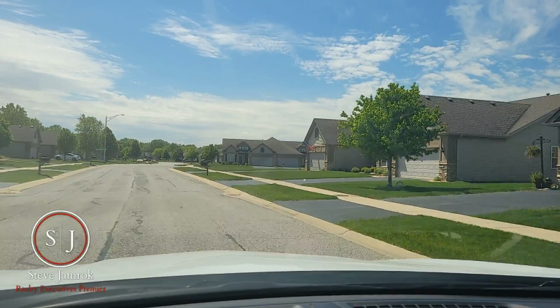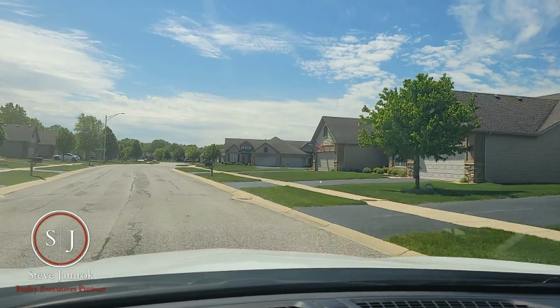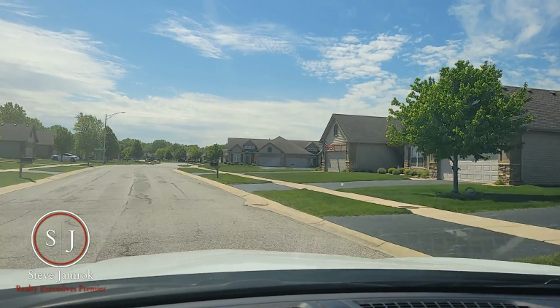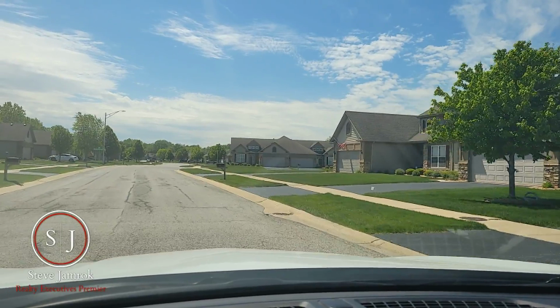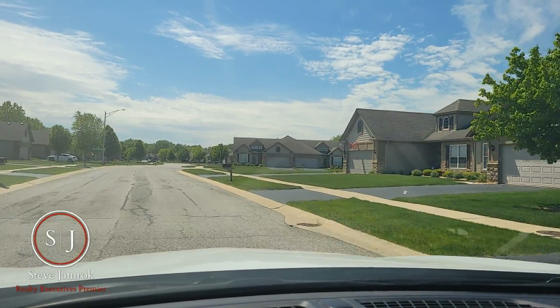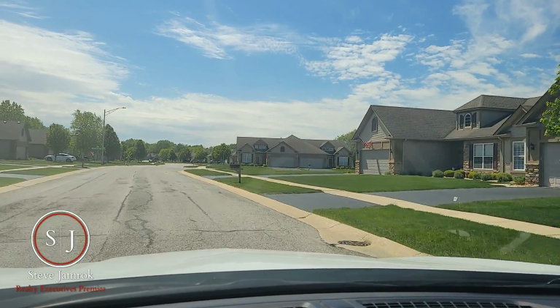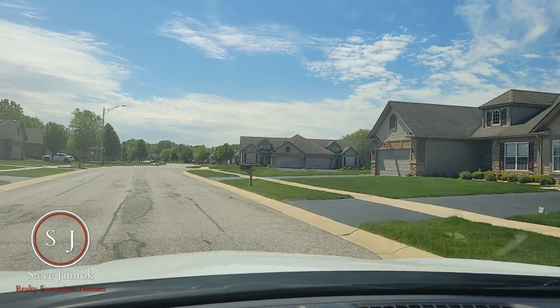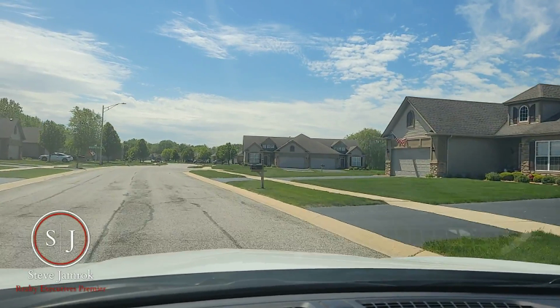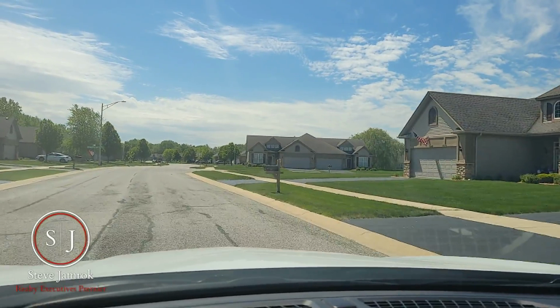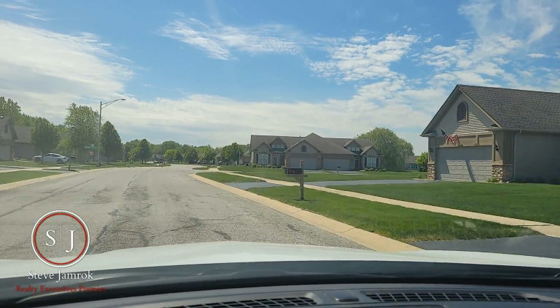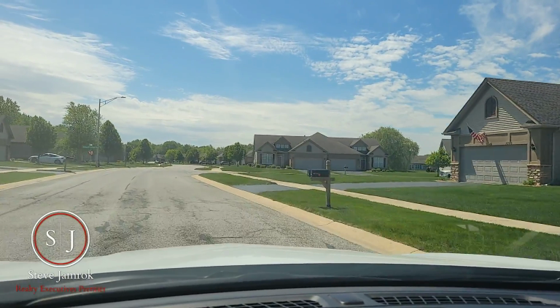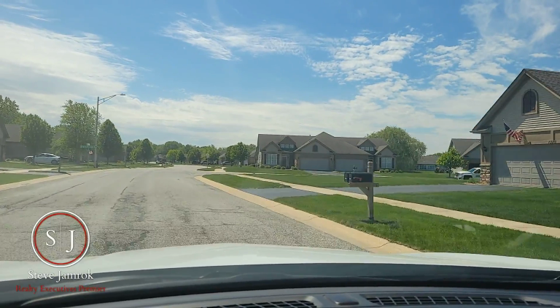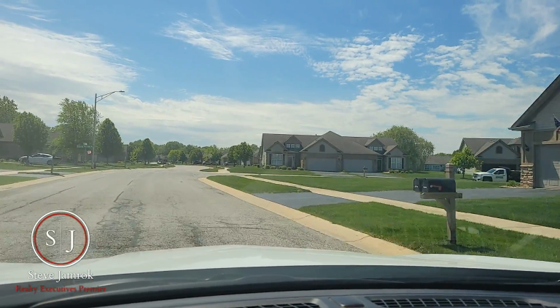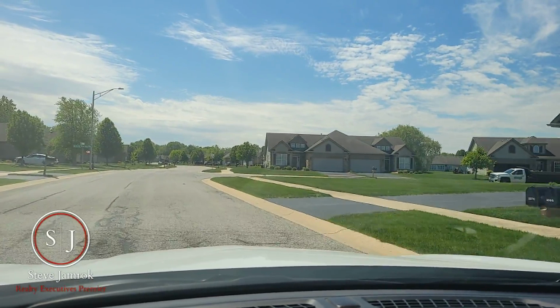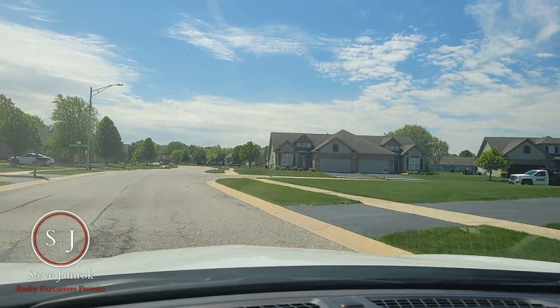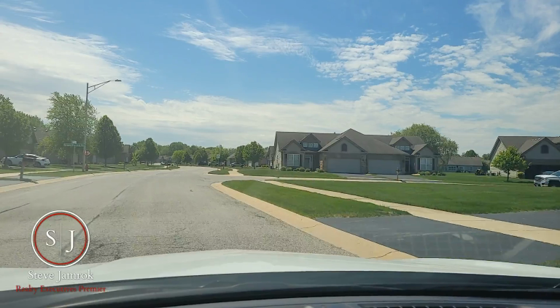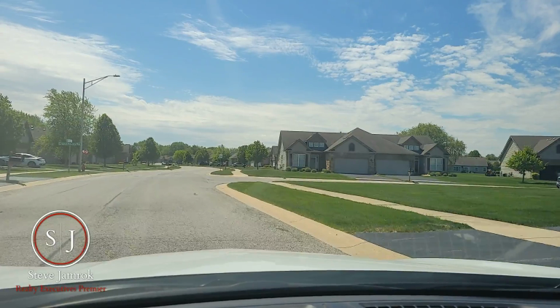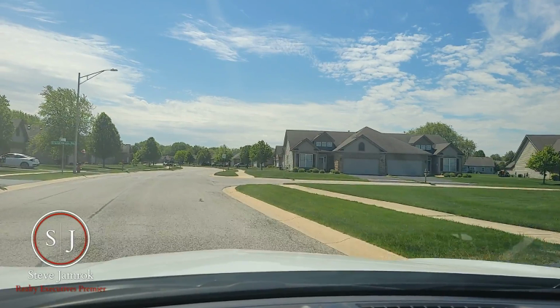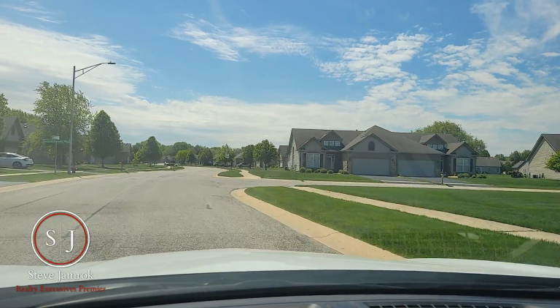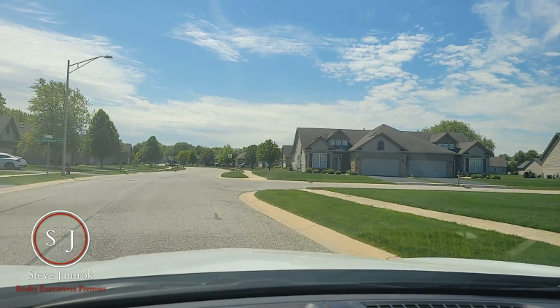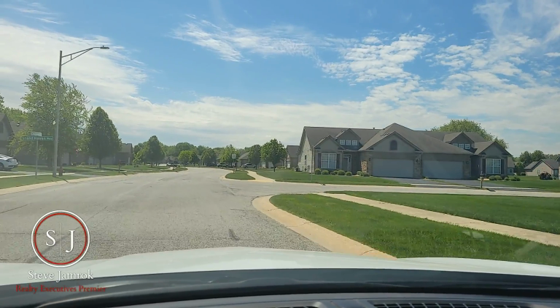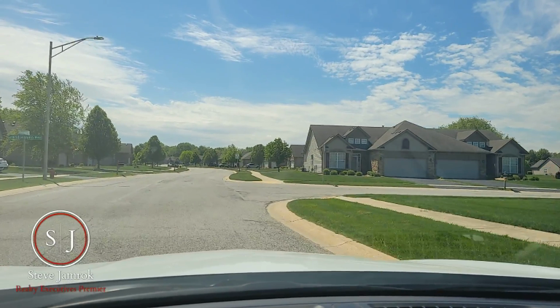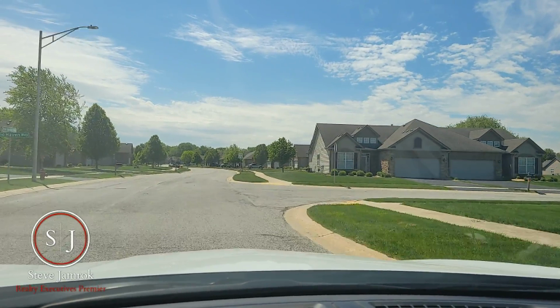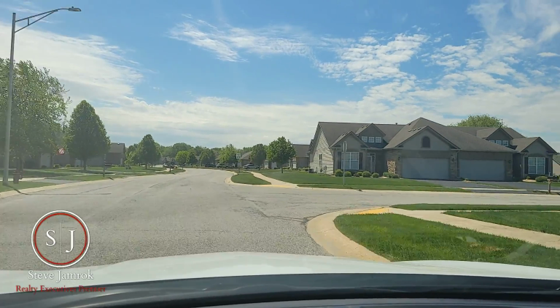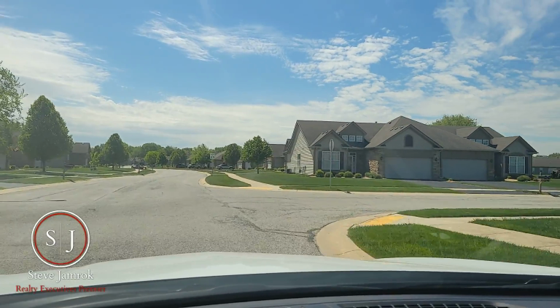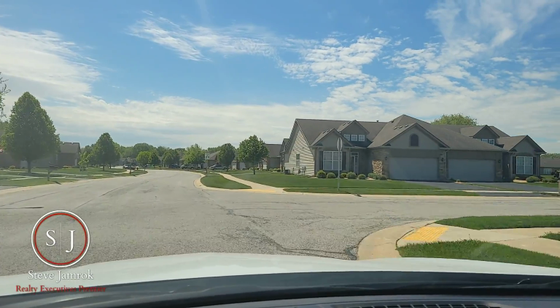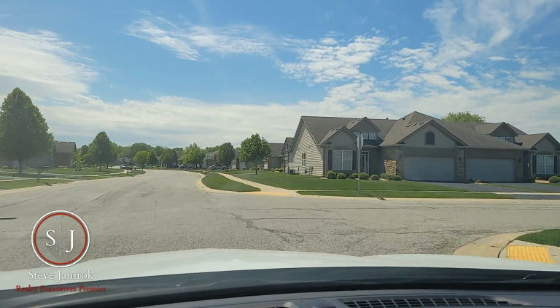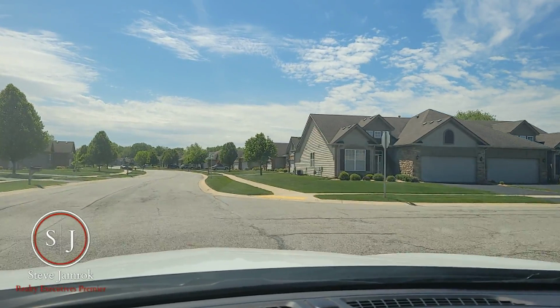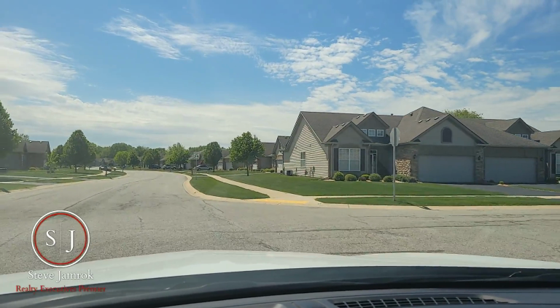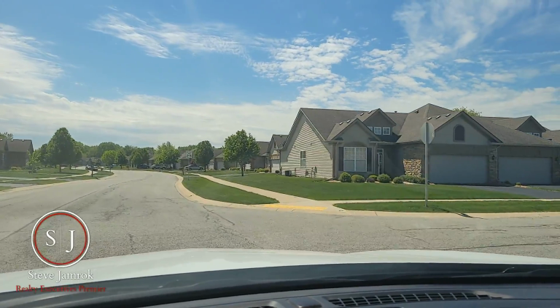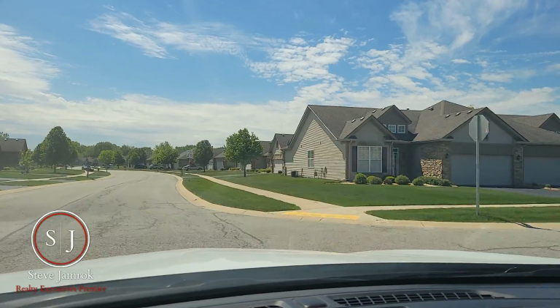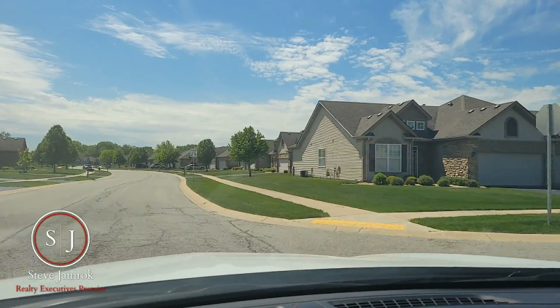Briar Cove does belong to the Lake Central School District, and homes here were built starting in the early 2000s, around 2003.